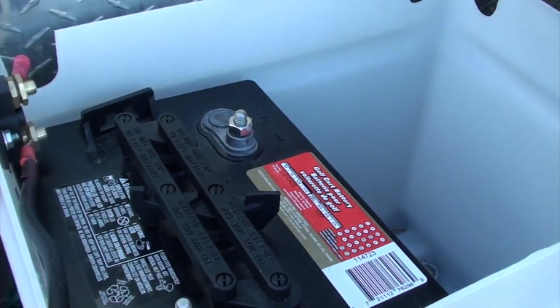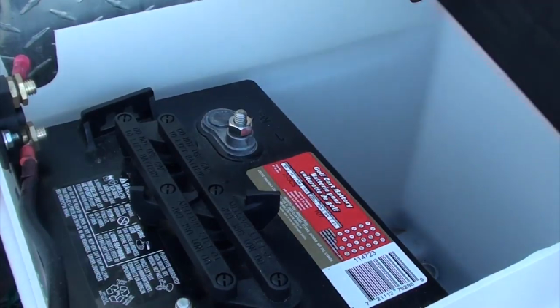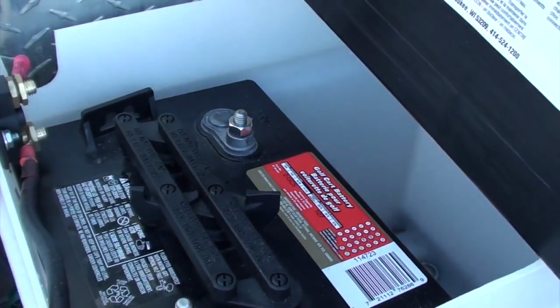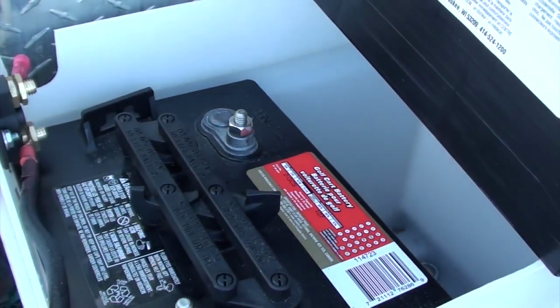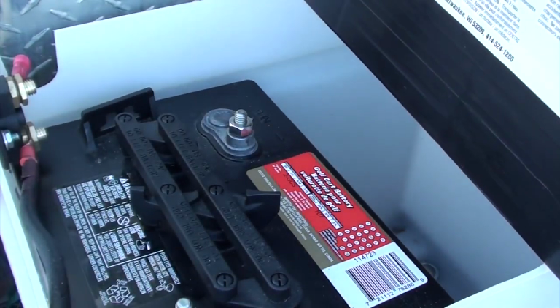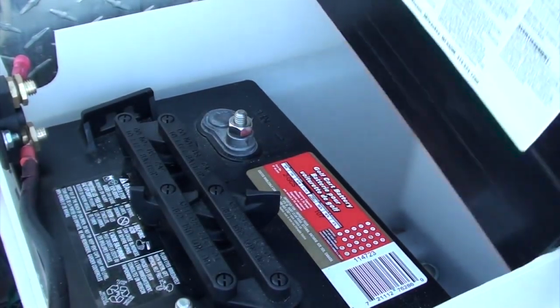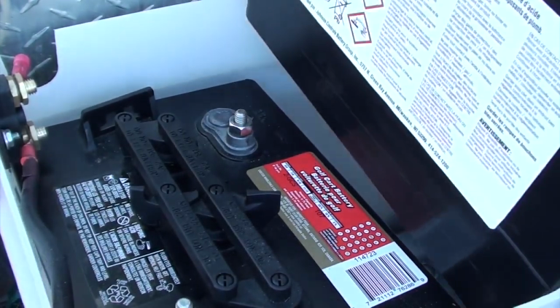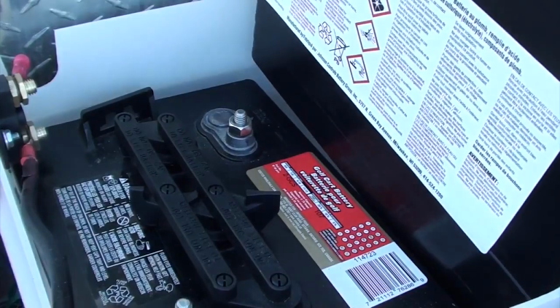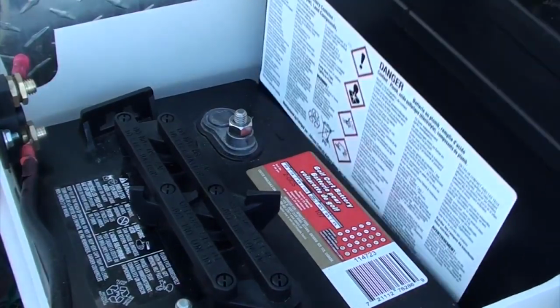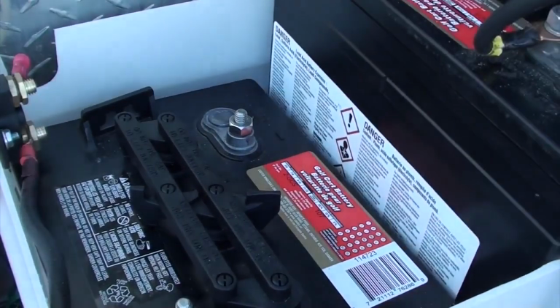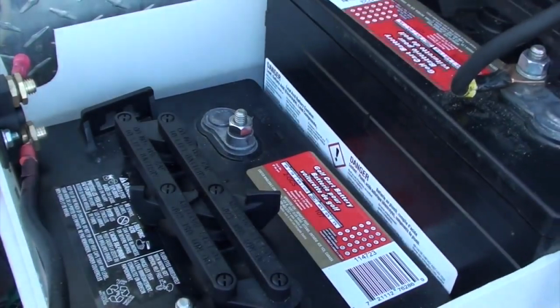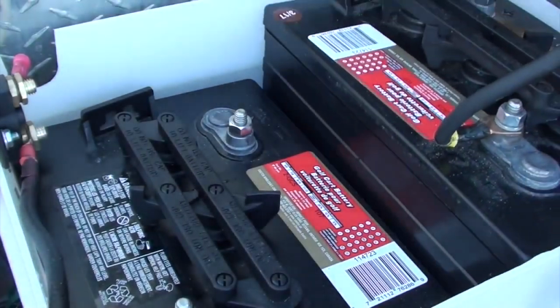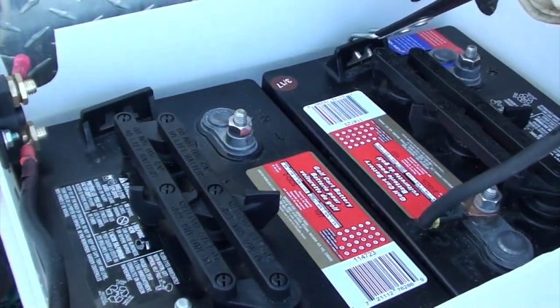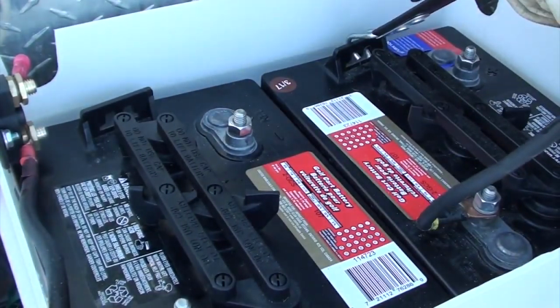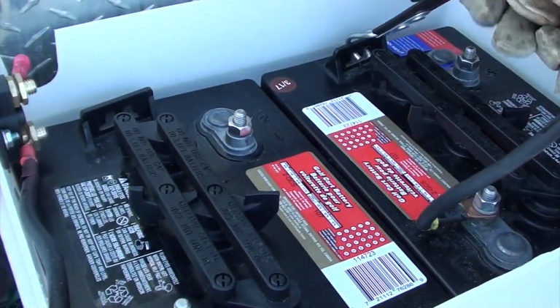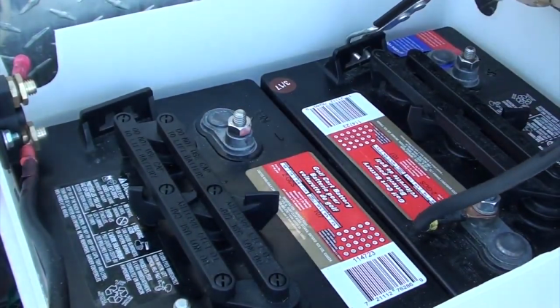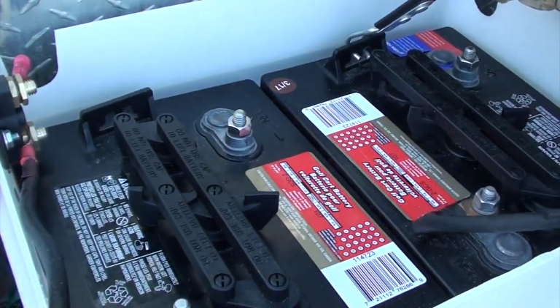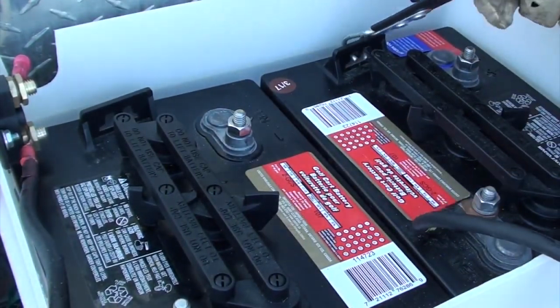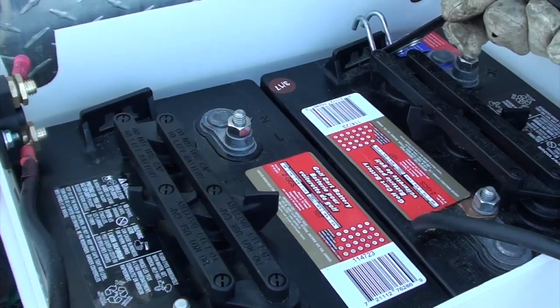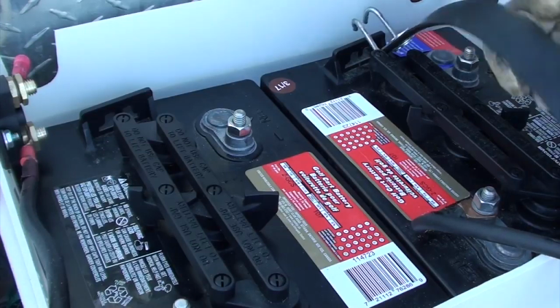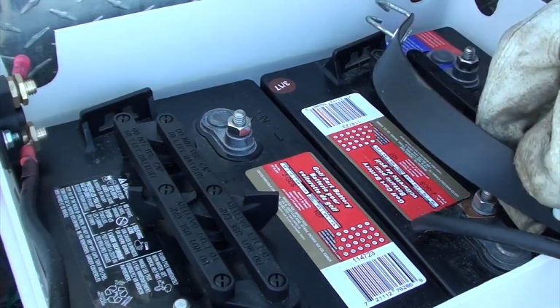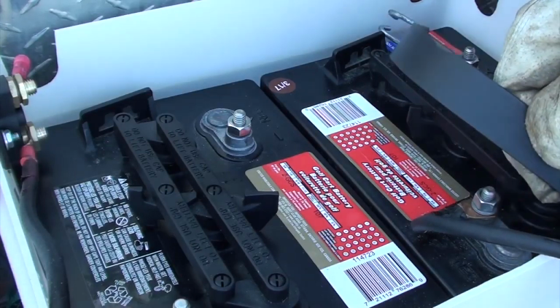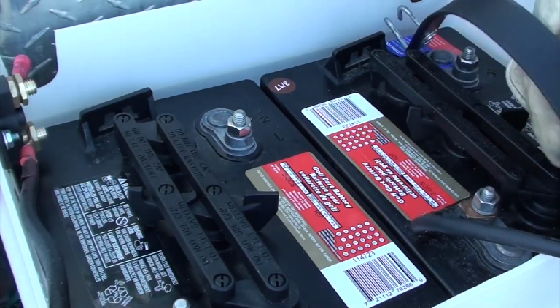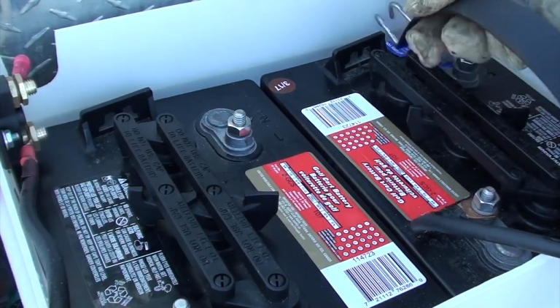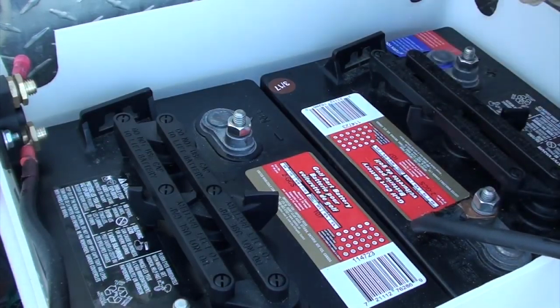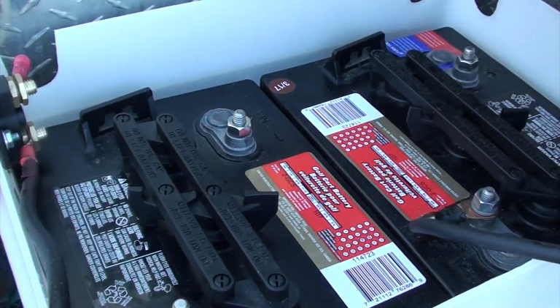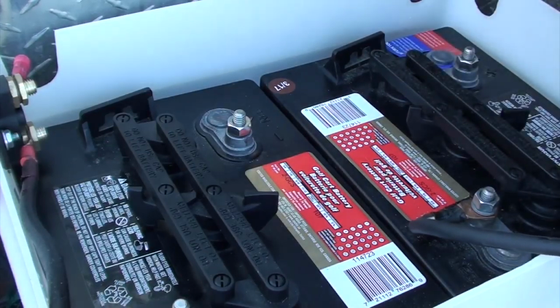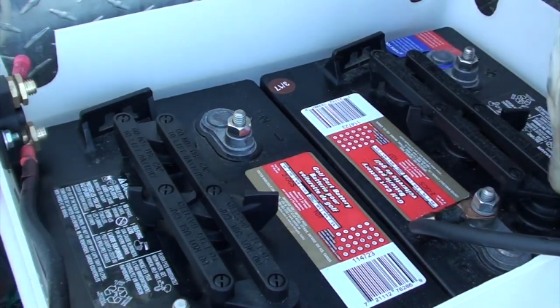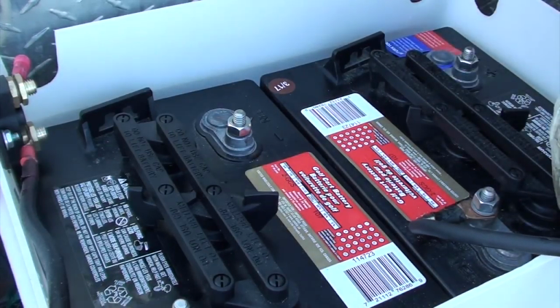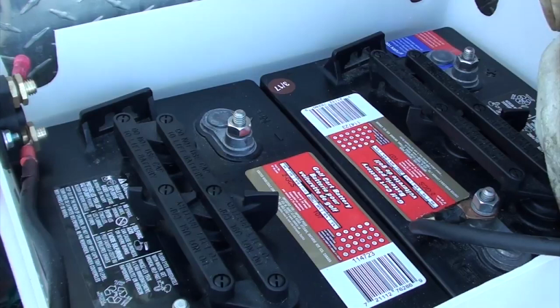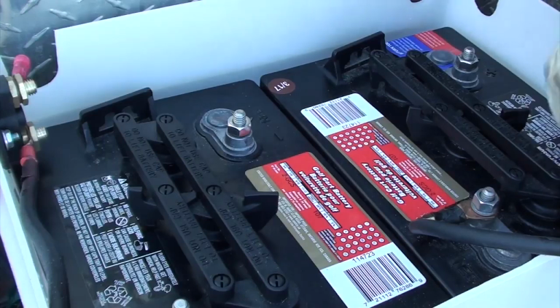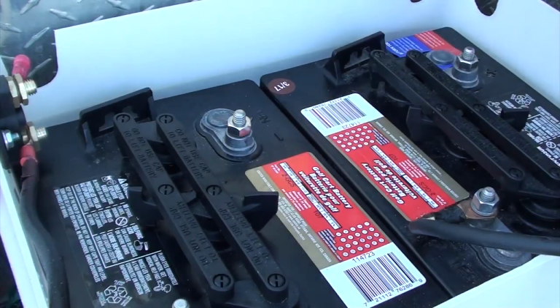And when I put my next battery in, I have it so the positive lead is closest to the travel trailer, so that way the positive leads from the trailer and my solar charge controller can reach.